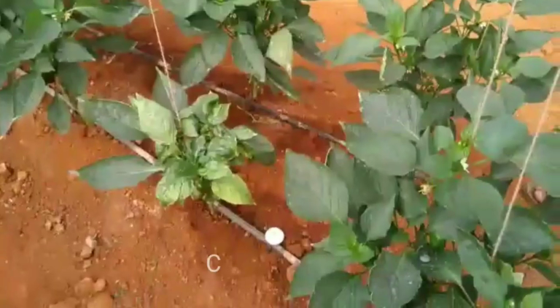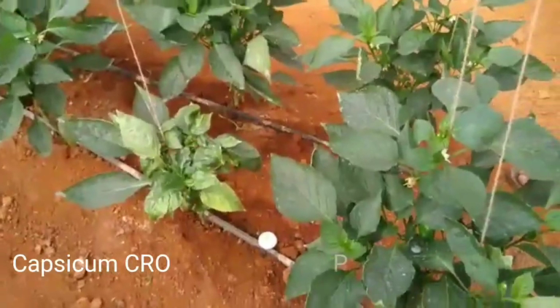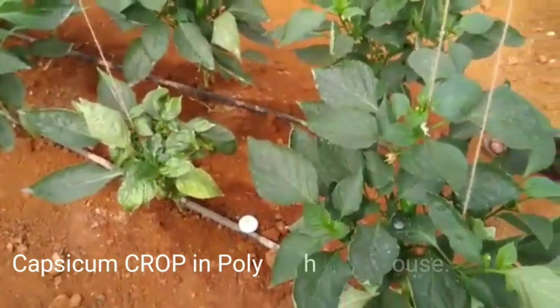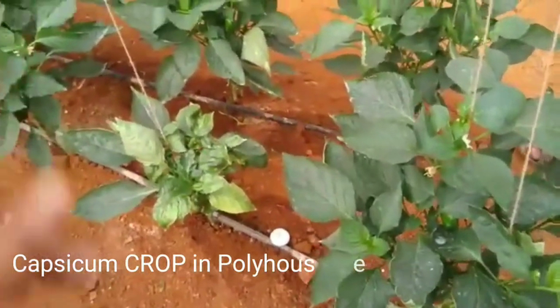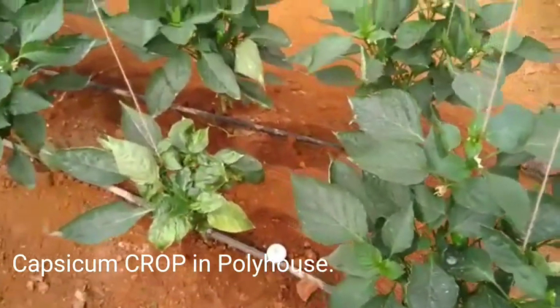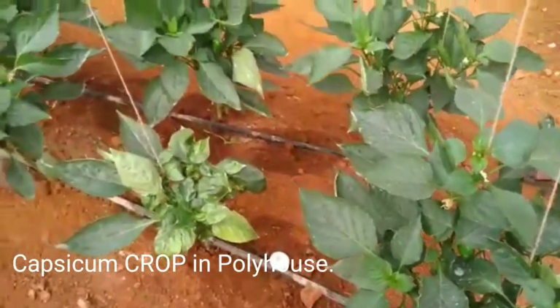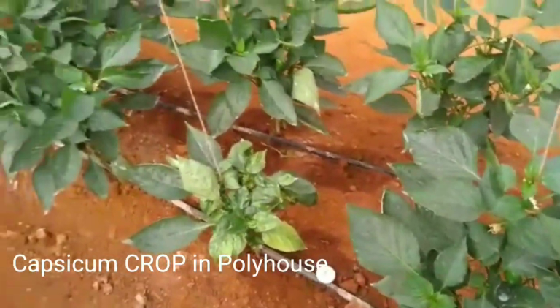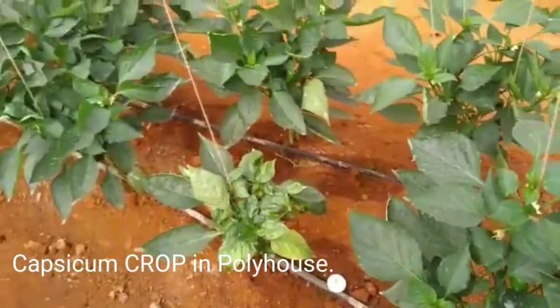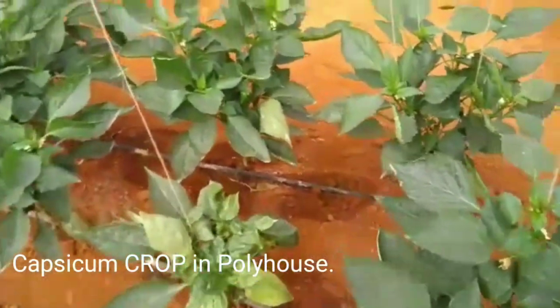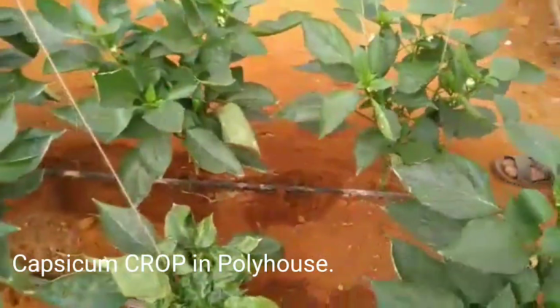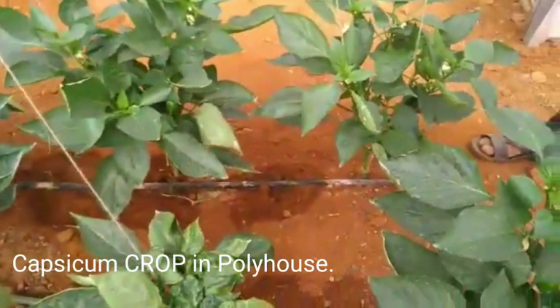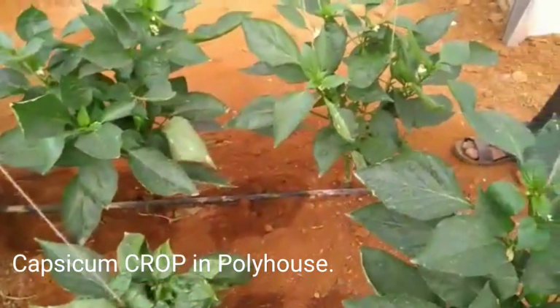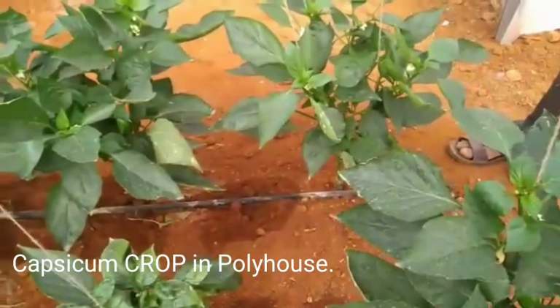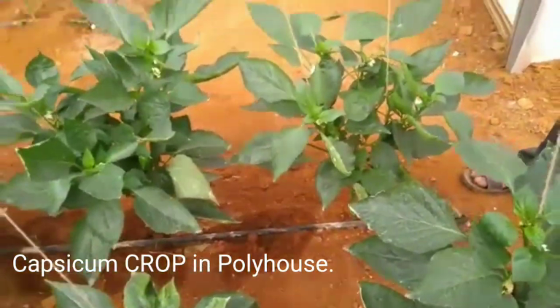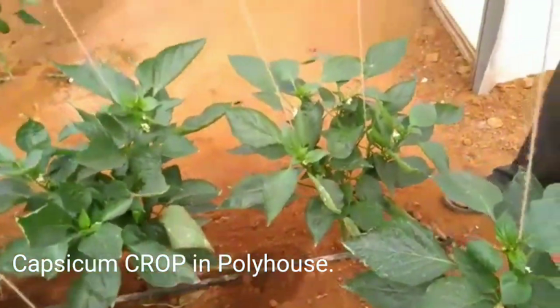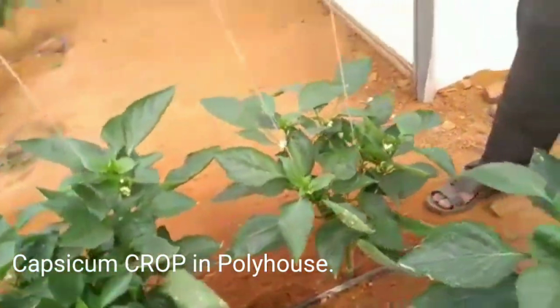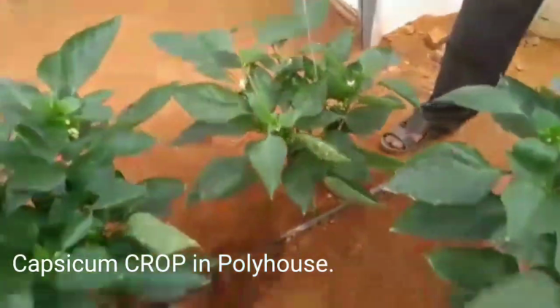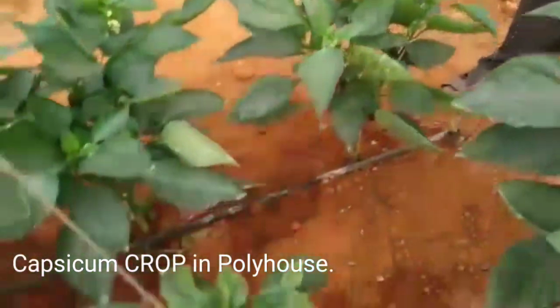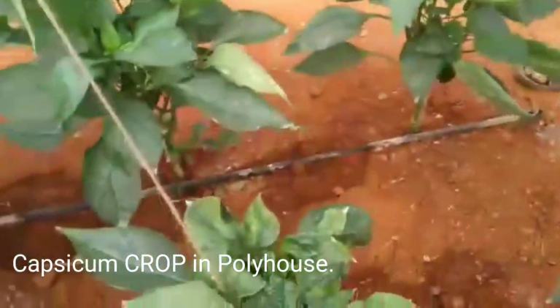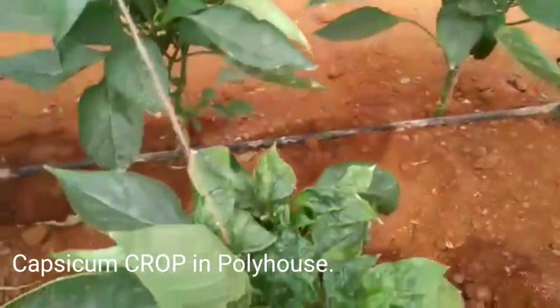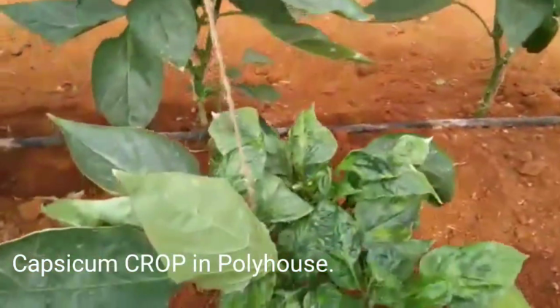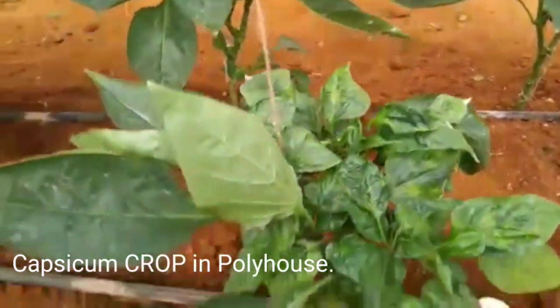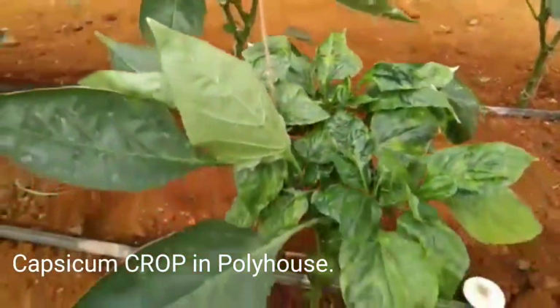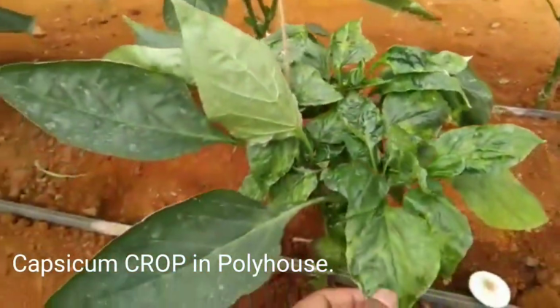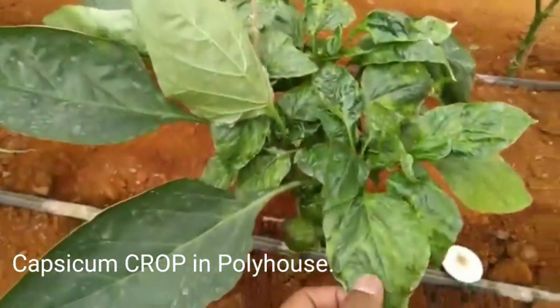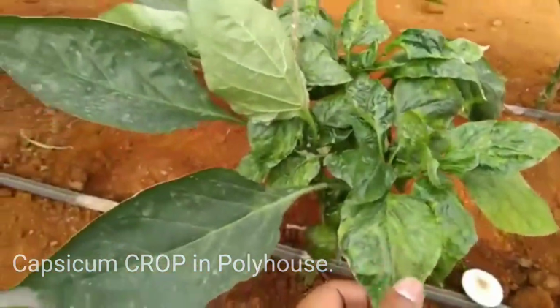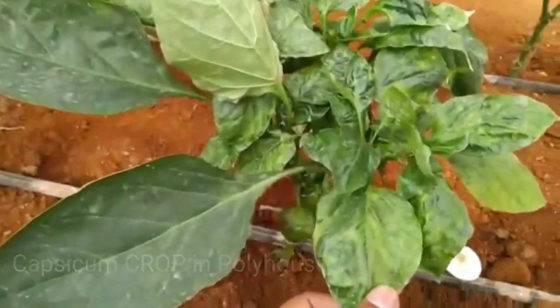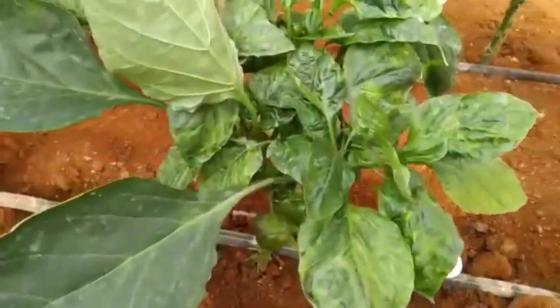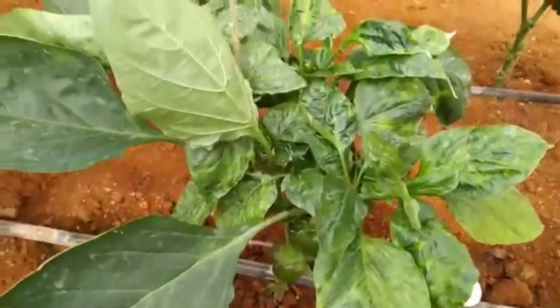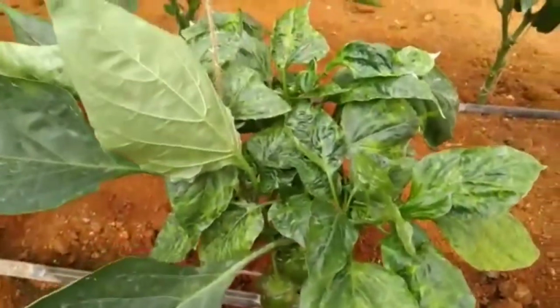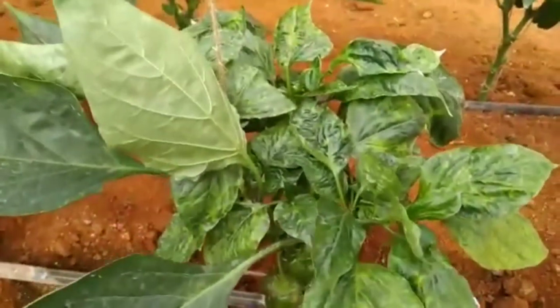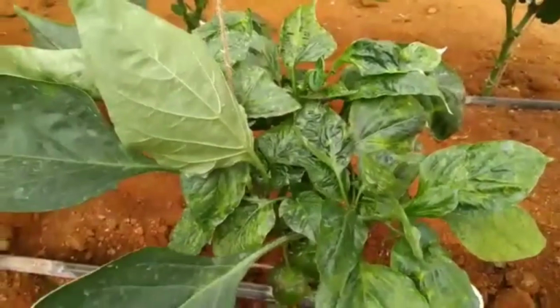Hi, this is Vike Laboratories. Now we are in Tilottama Gardens, Sangarady, near IIT. So this is a capsicum crop.